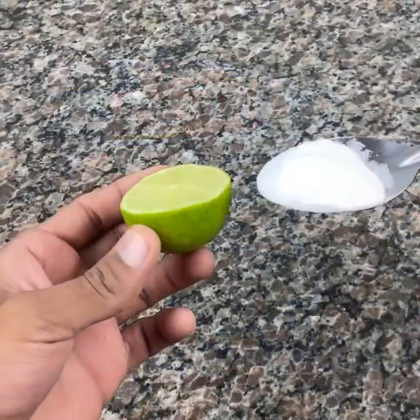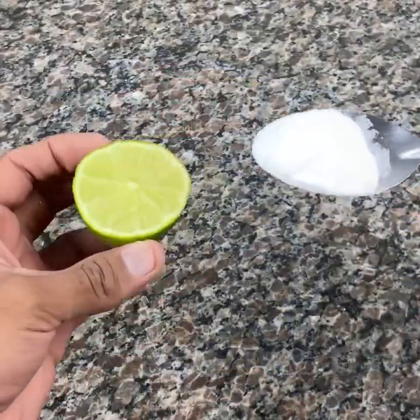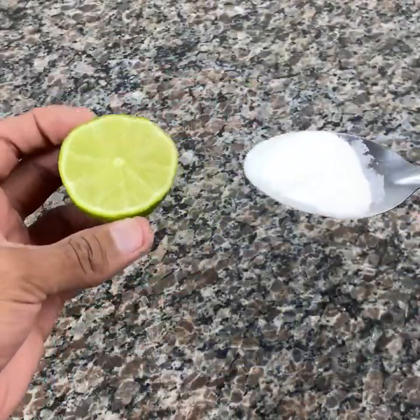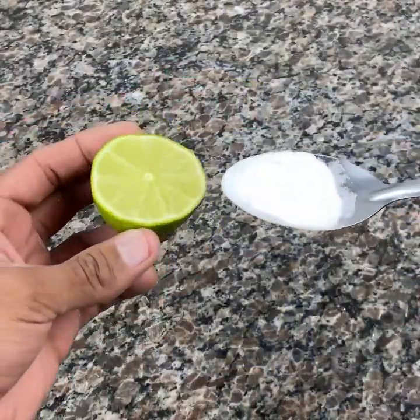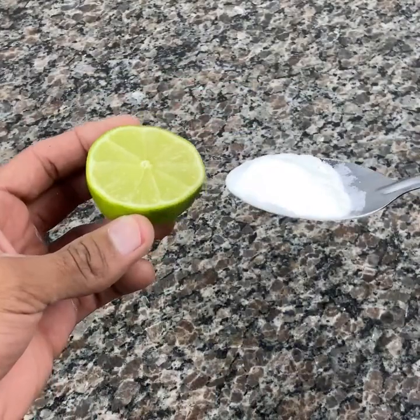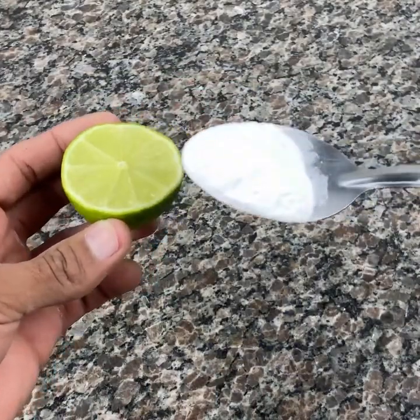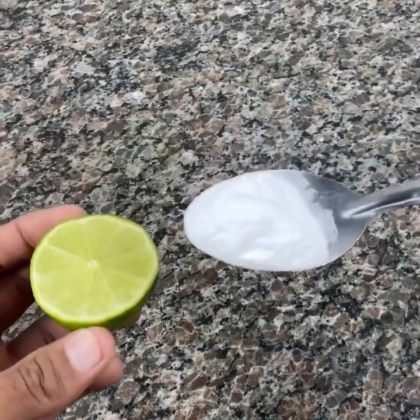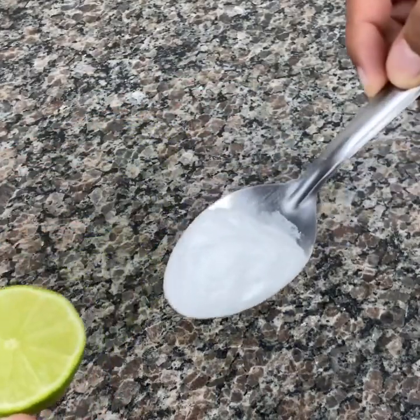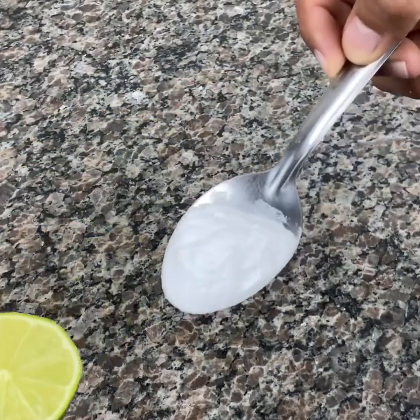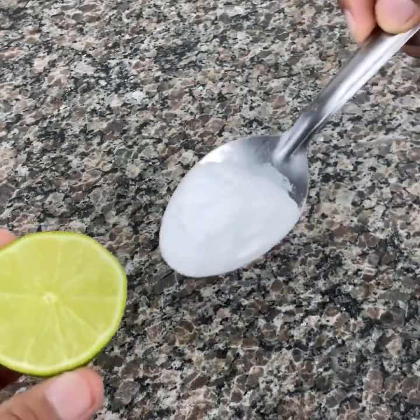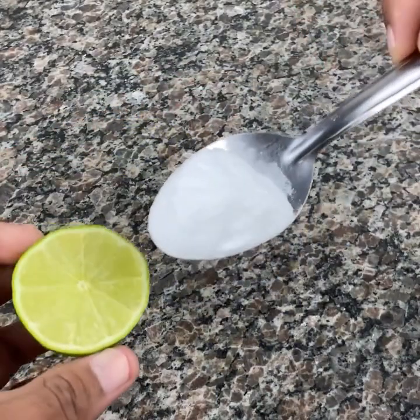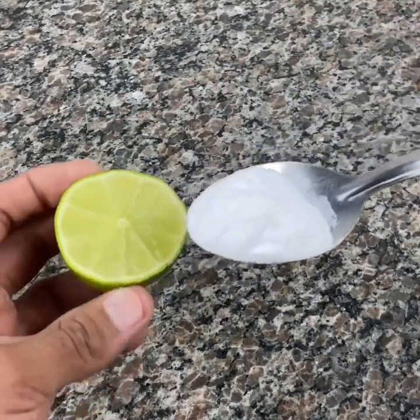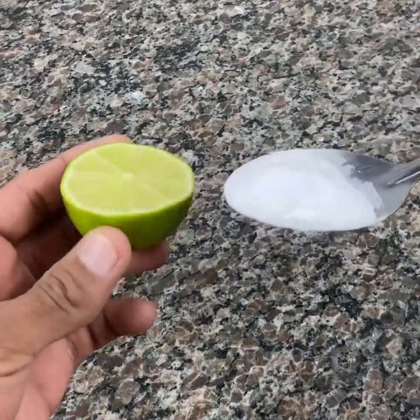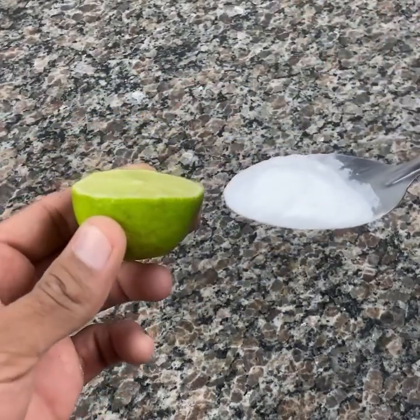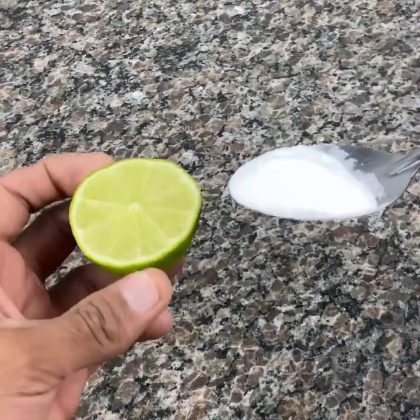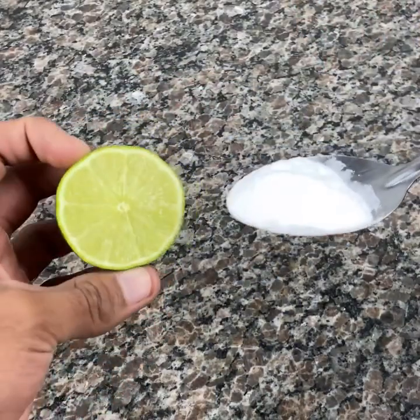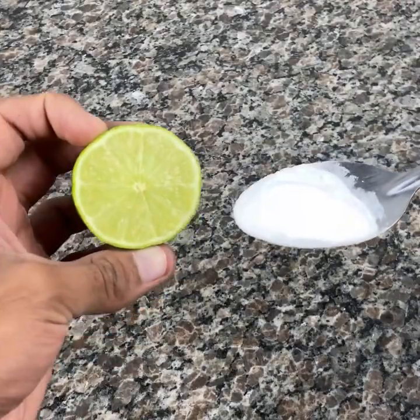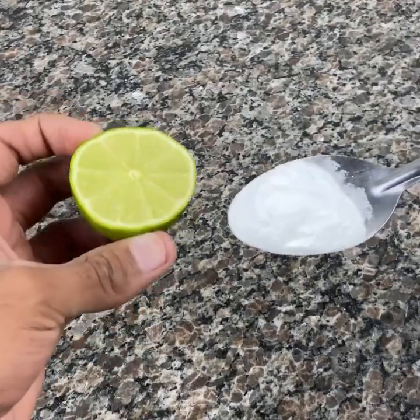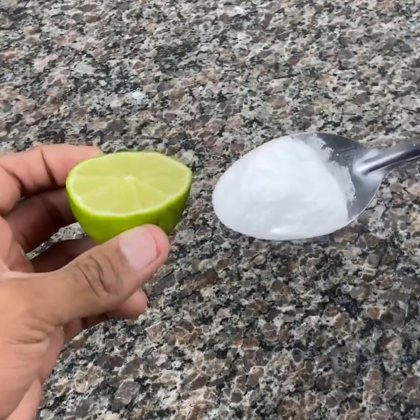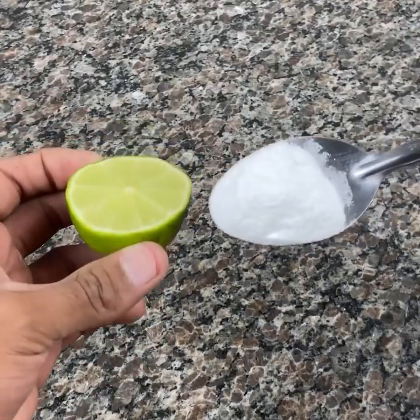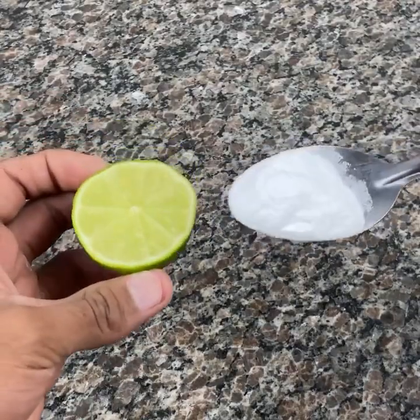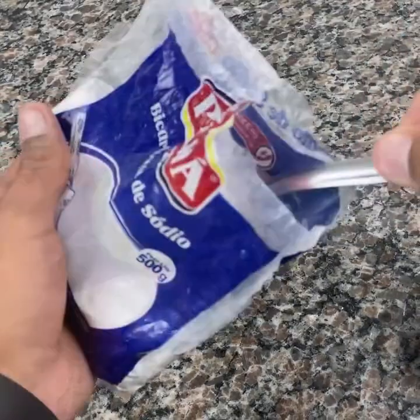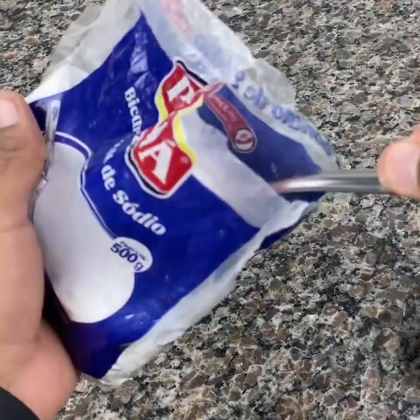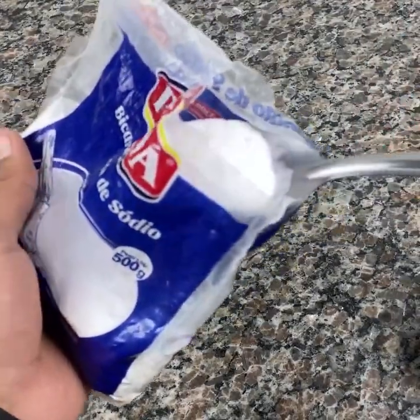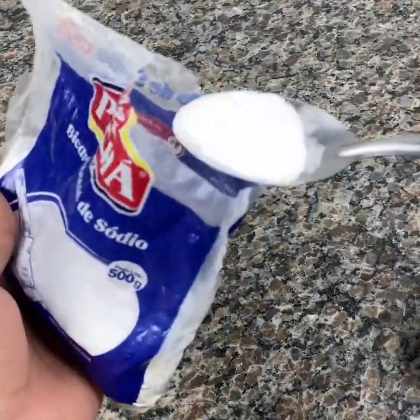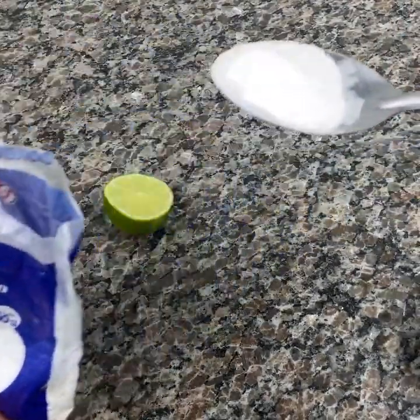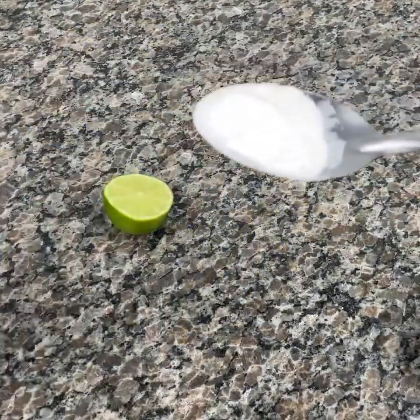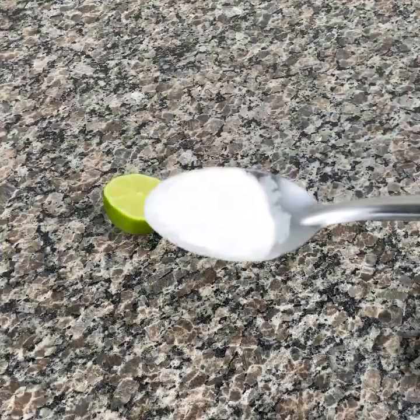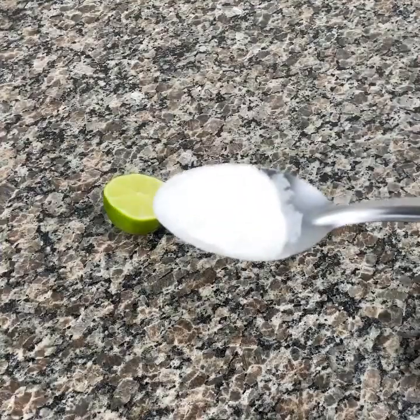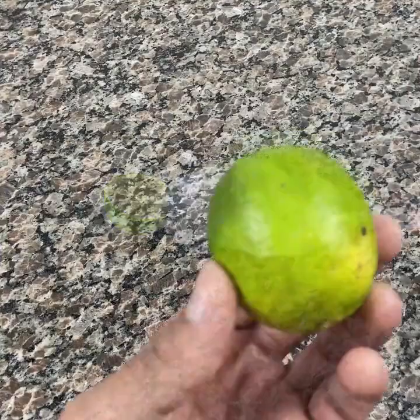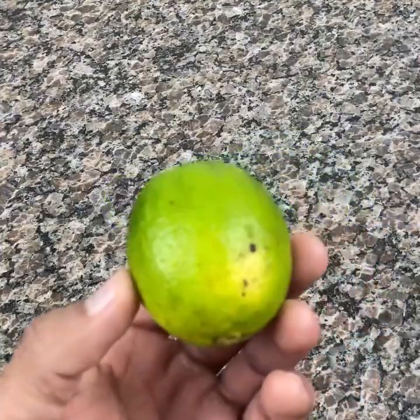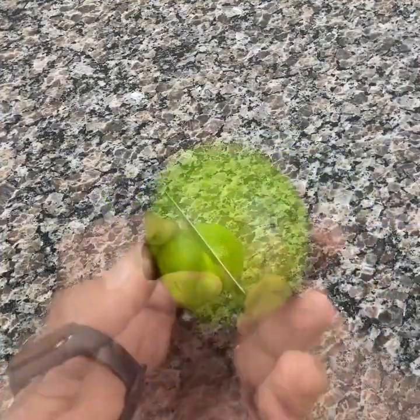I want to emphasize something else — which I always talk about in other juice videos. I recommend that you don't take too much of any one recipe; always vary the recipes. I've already brought several here, so take a look at all of them — you will love them, because then you will enjoy the benefits of different juices.